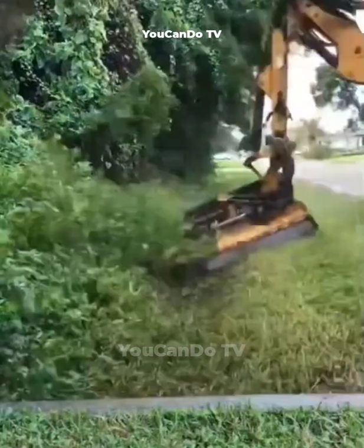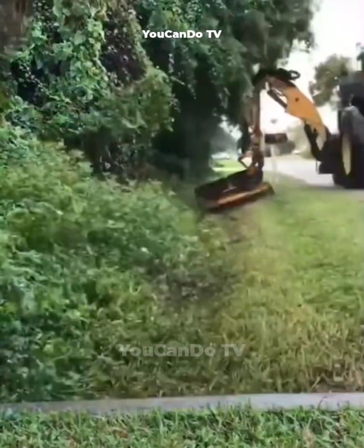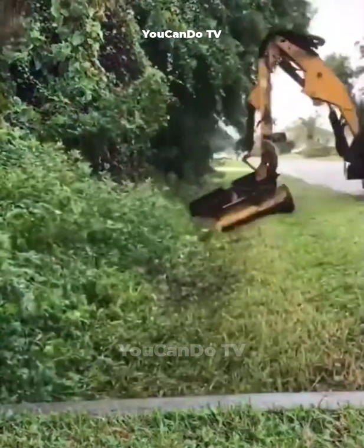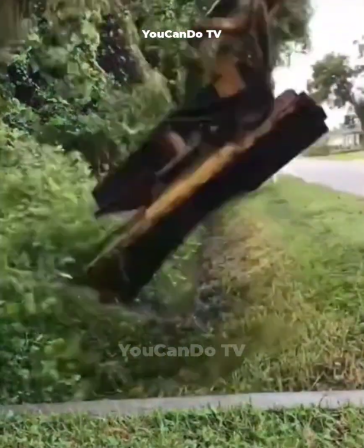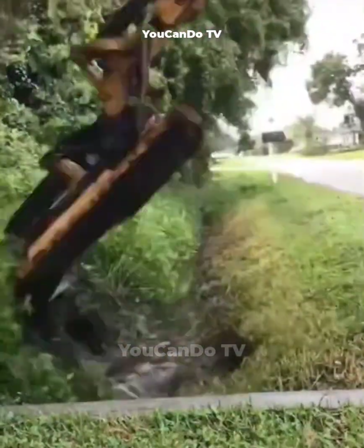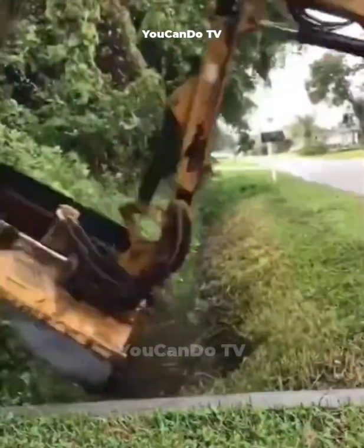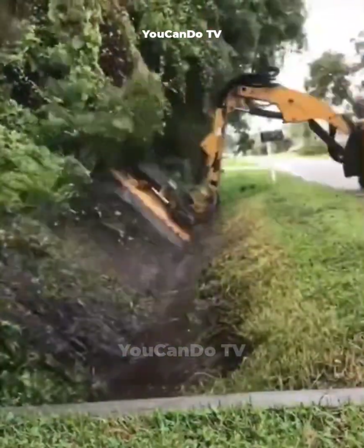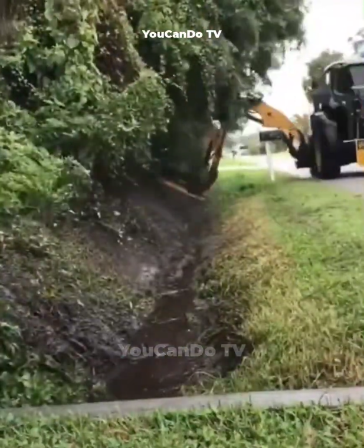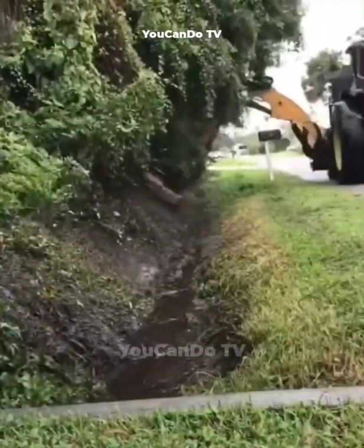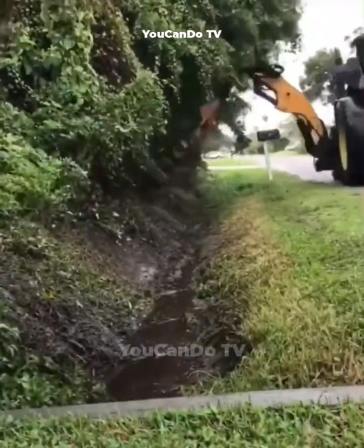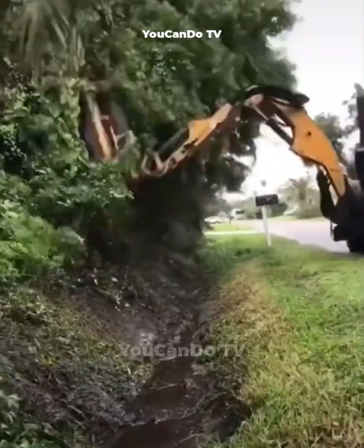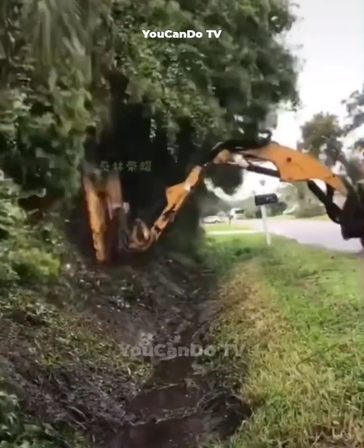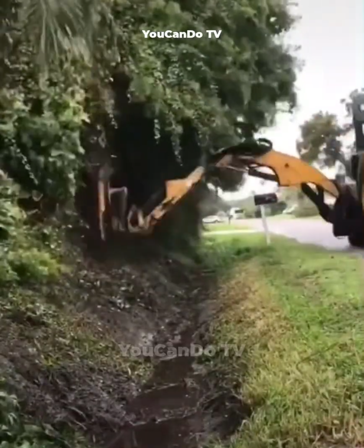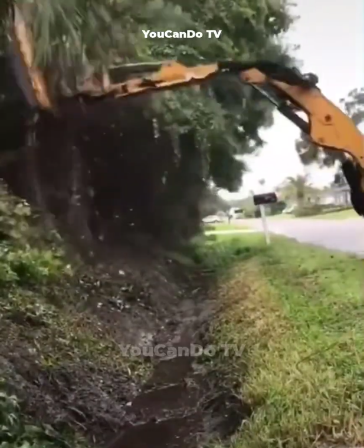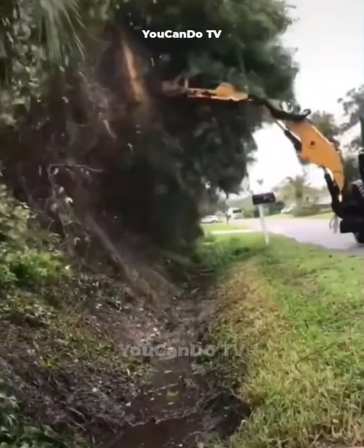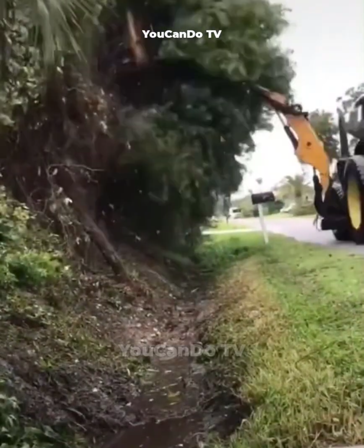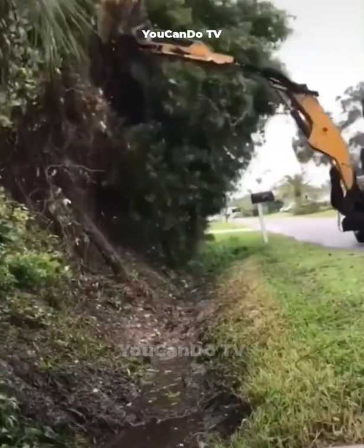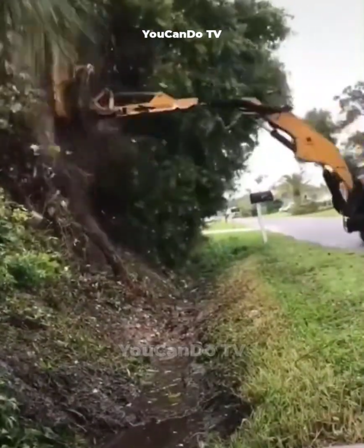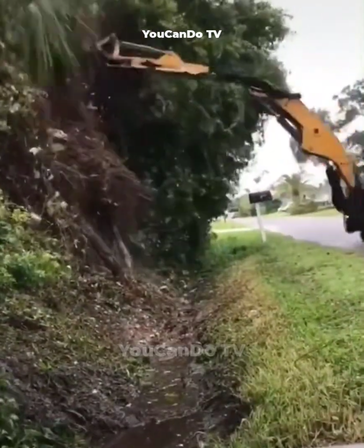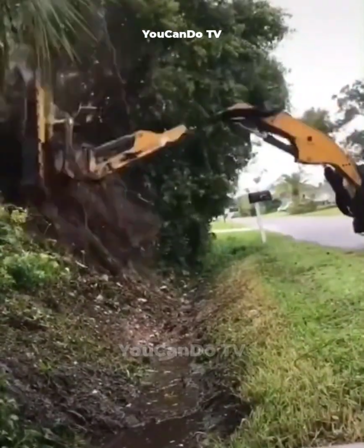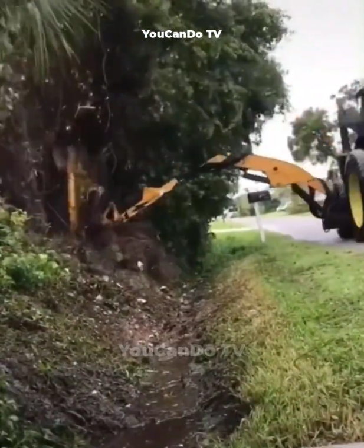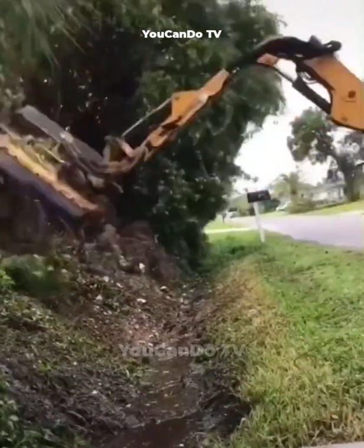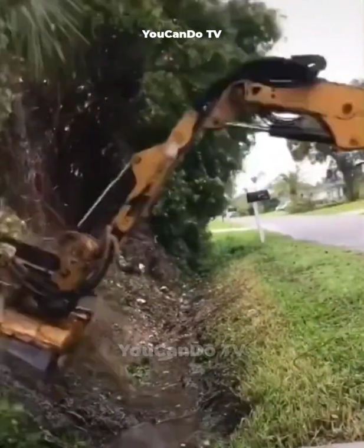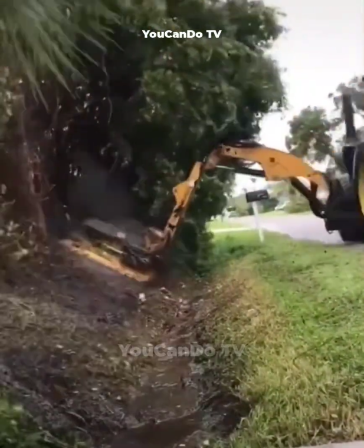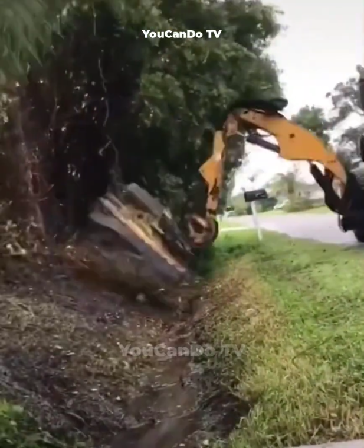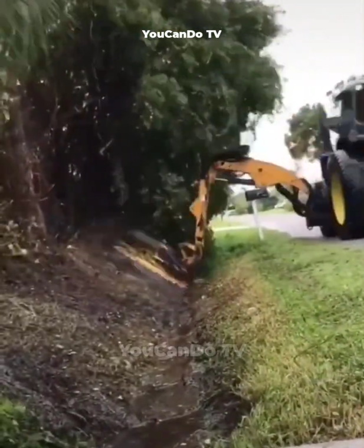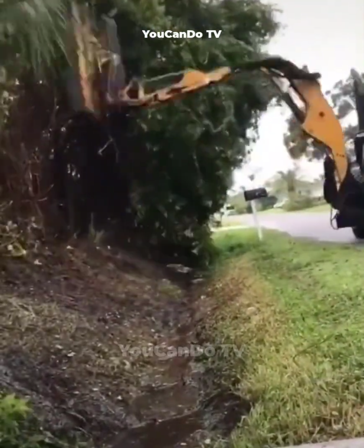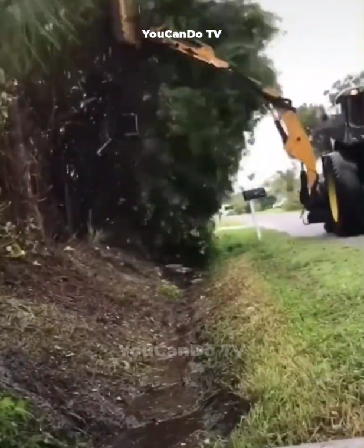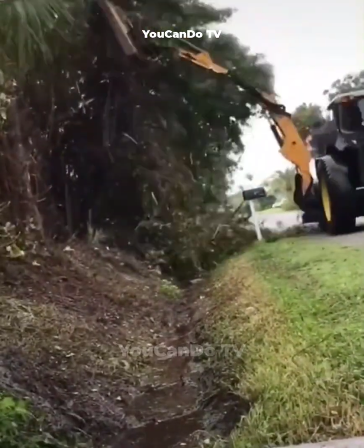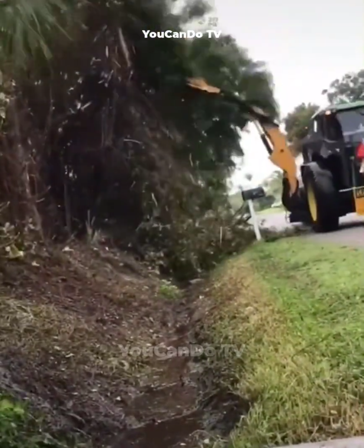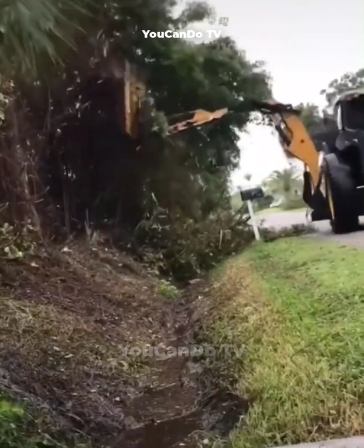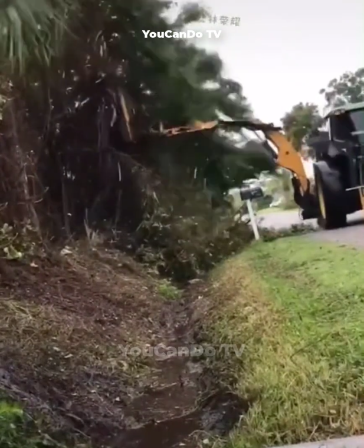Does the city where you live already have this pruning machine? If not, I think you should recommend the city to buy it now, because it works really well.